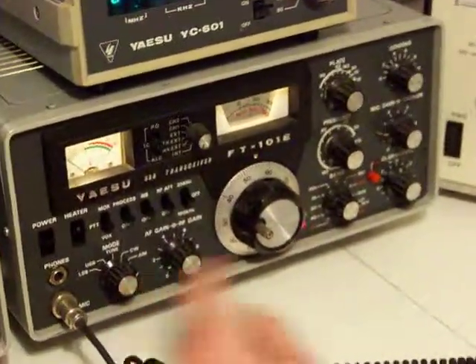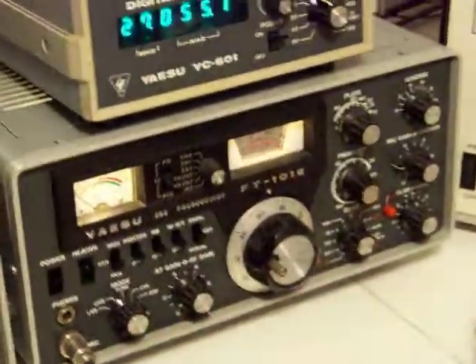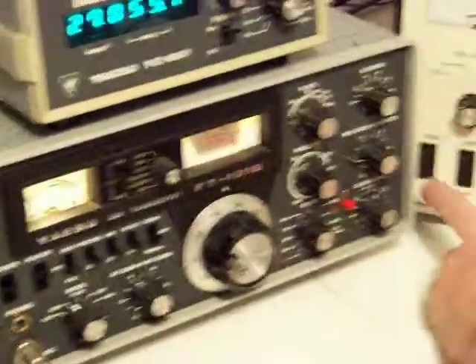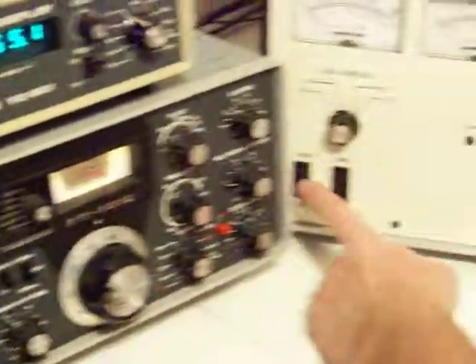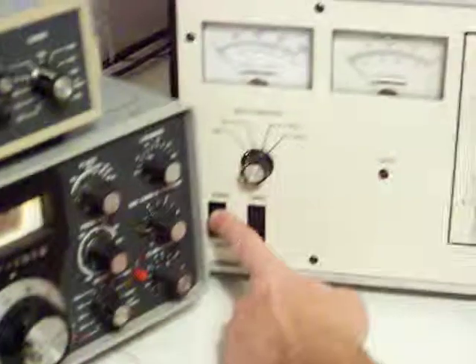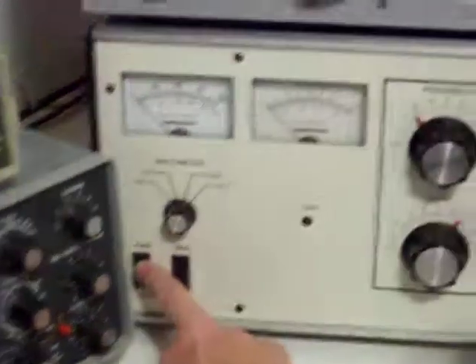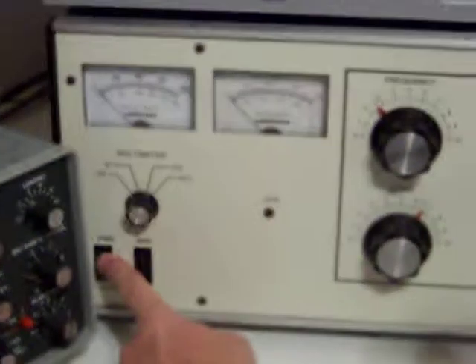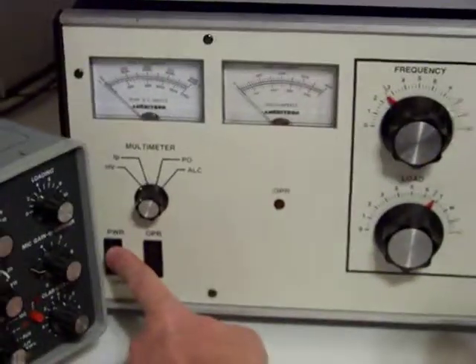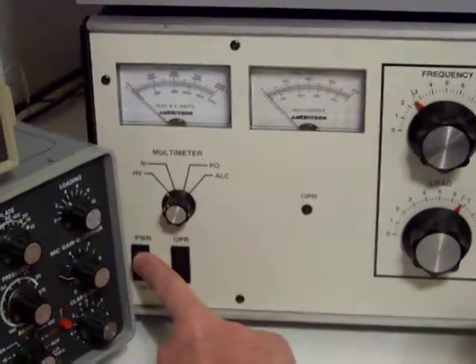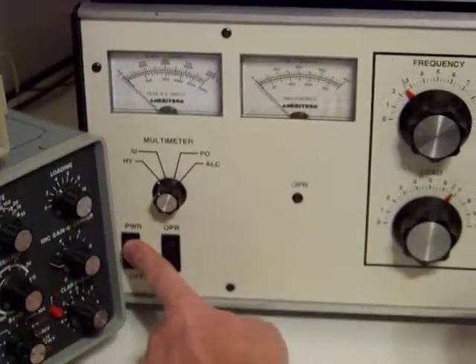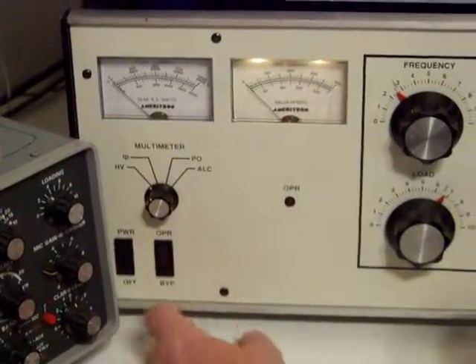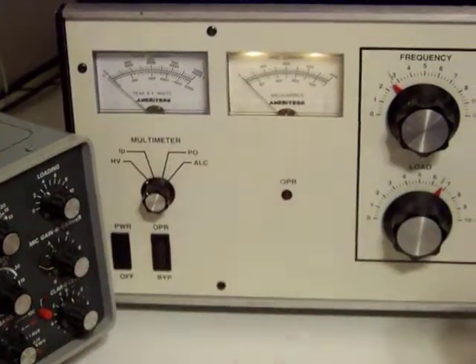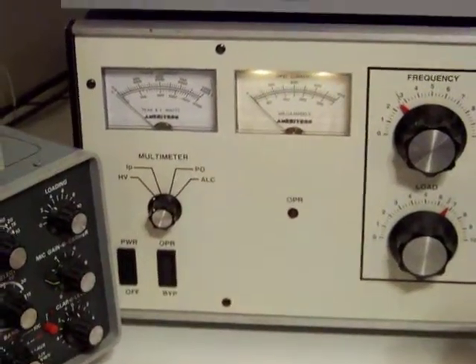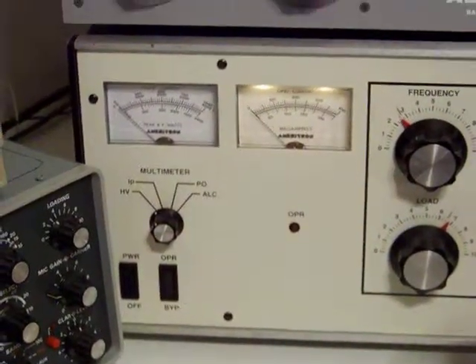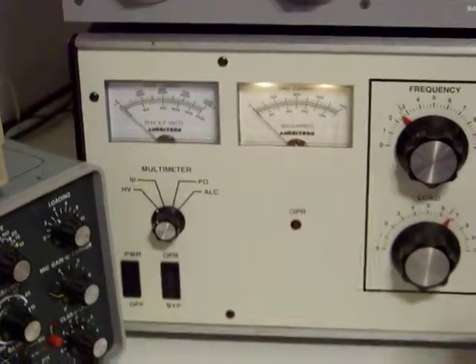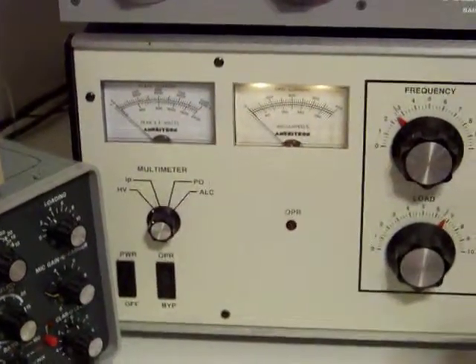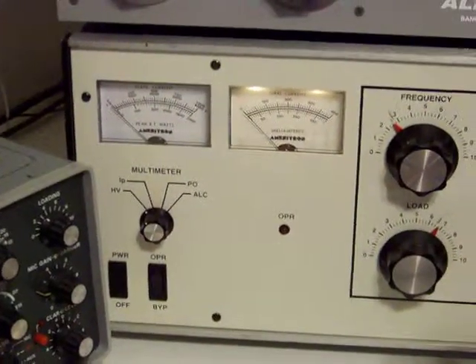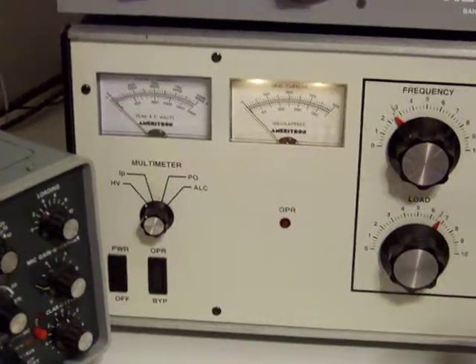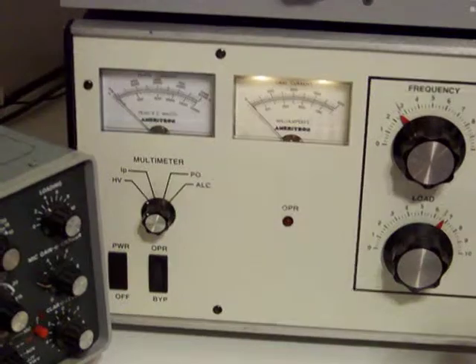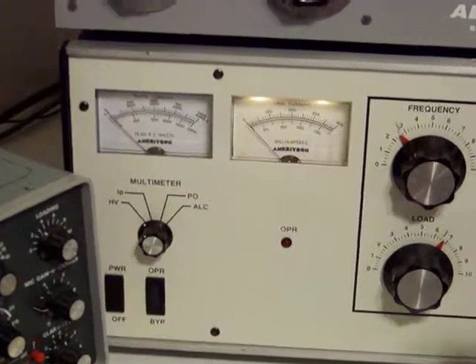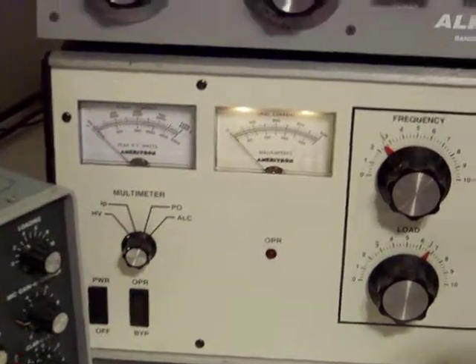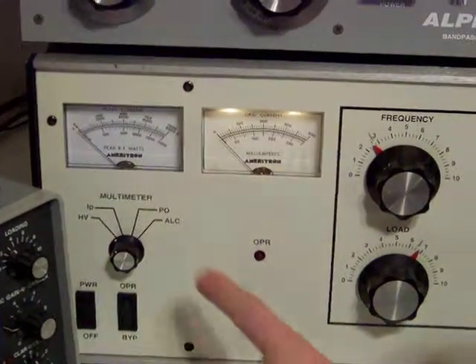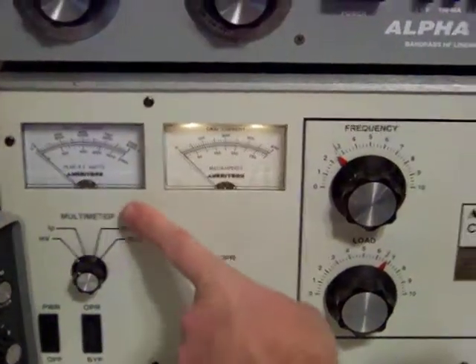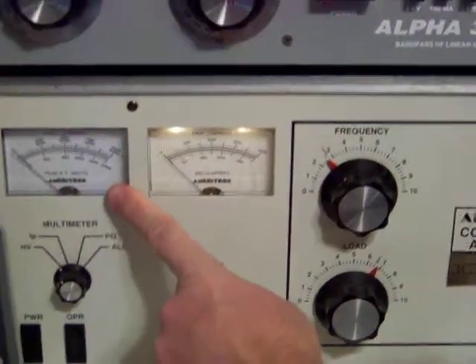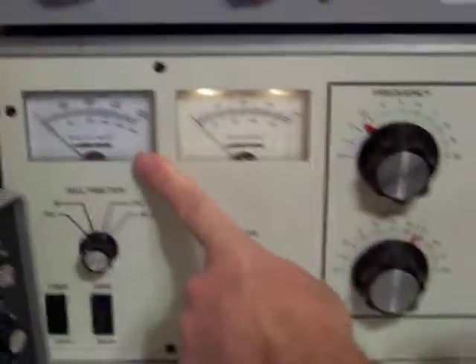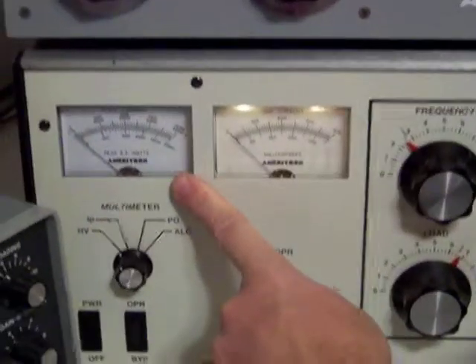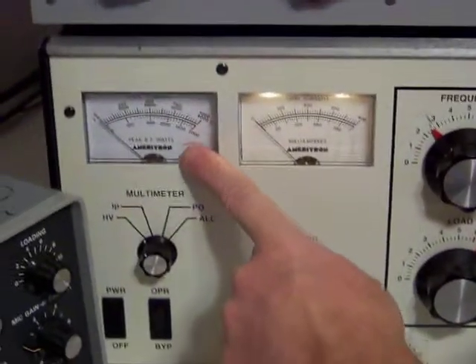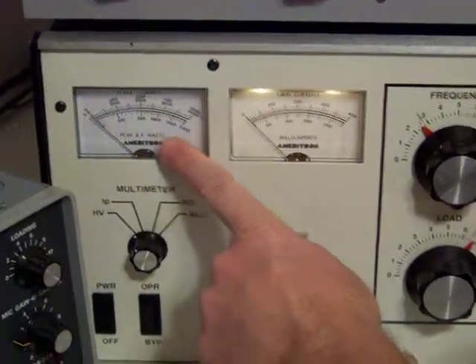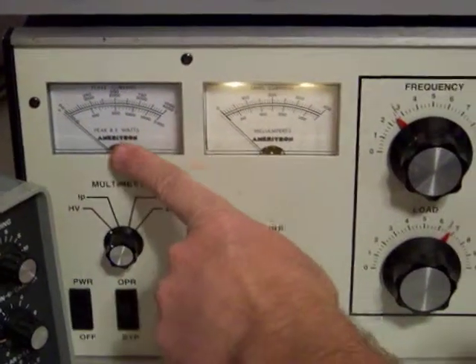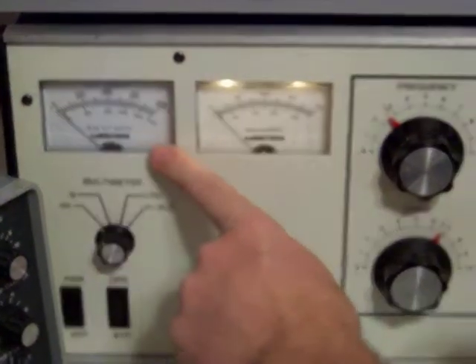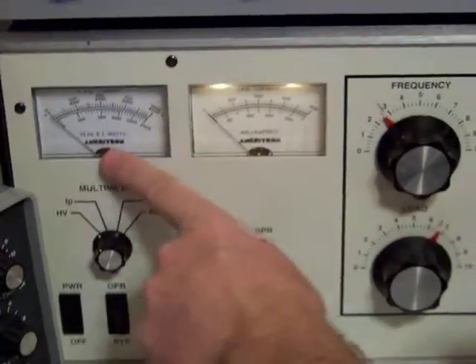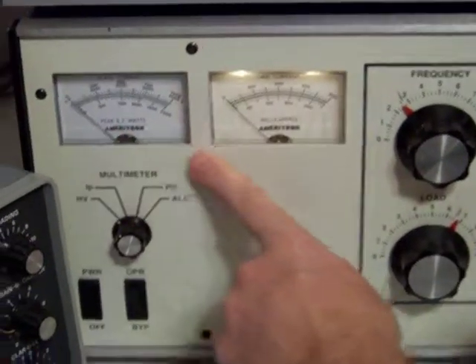We're going to turn the amplifier on. There's the power on switch. Once the high voltage comes on and everything is good, this light will light up here.